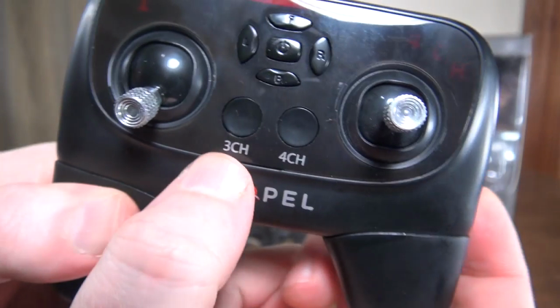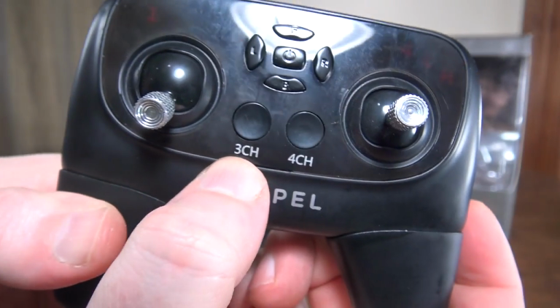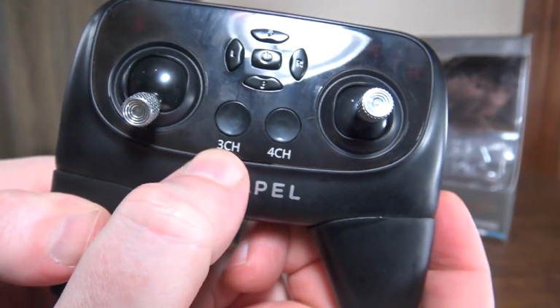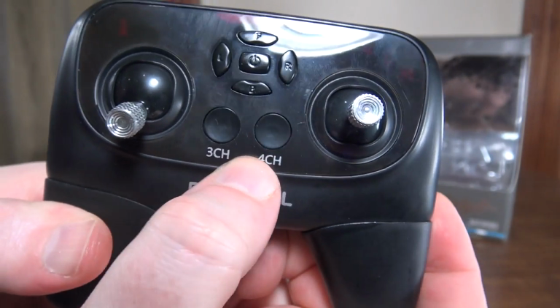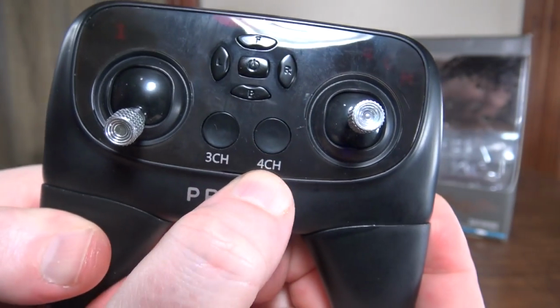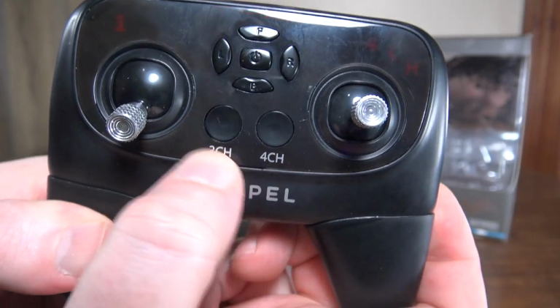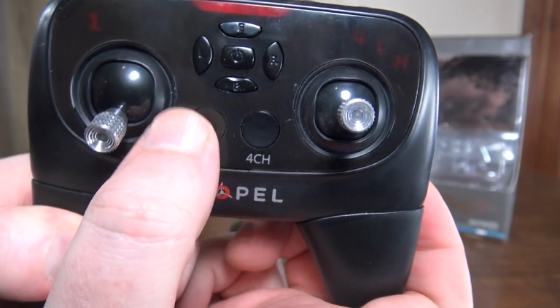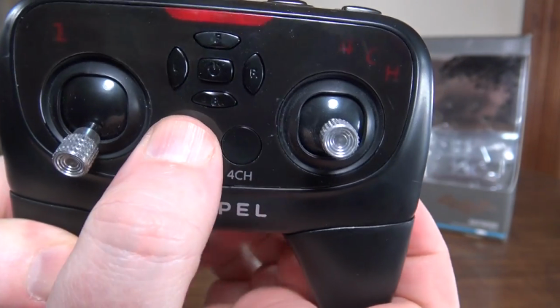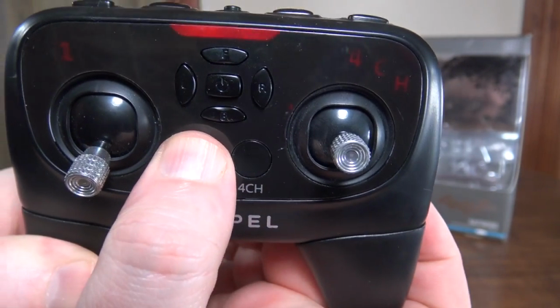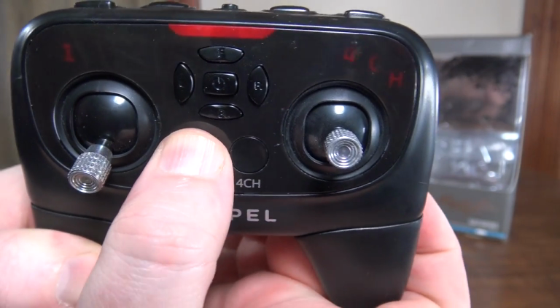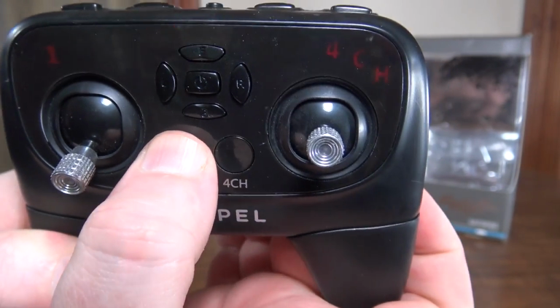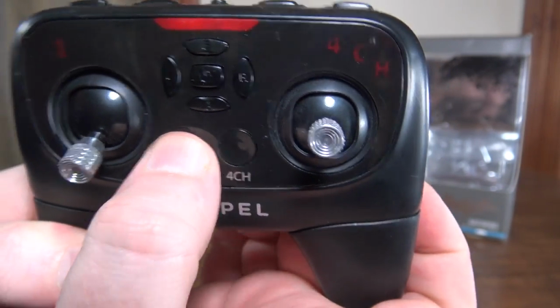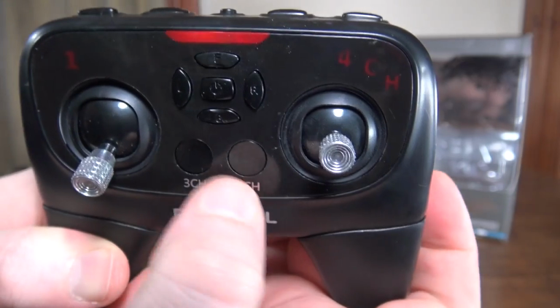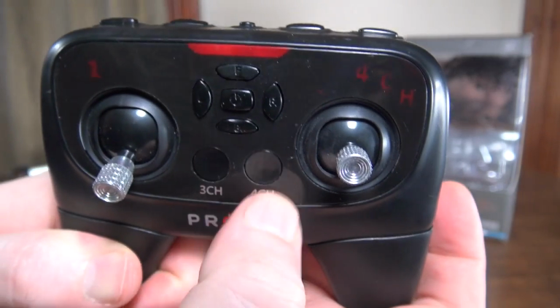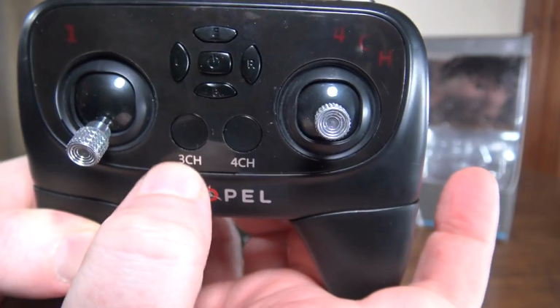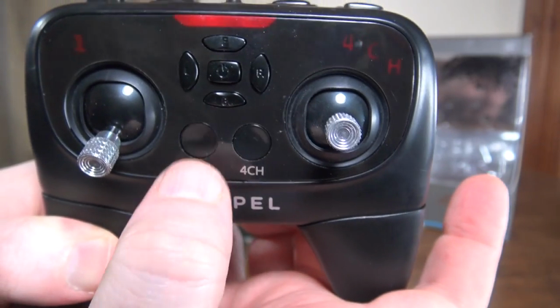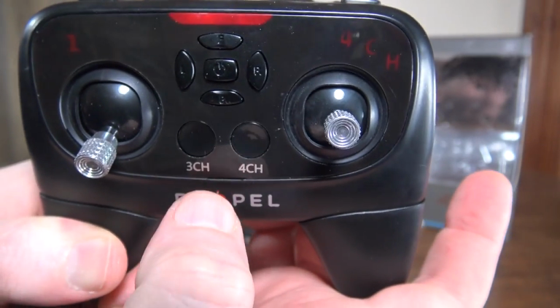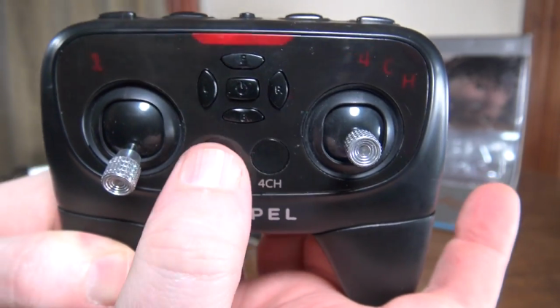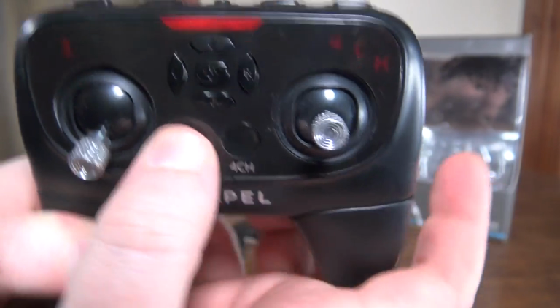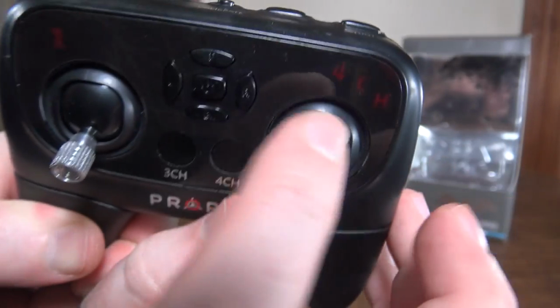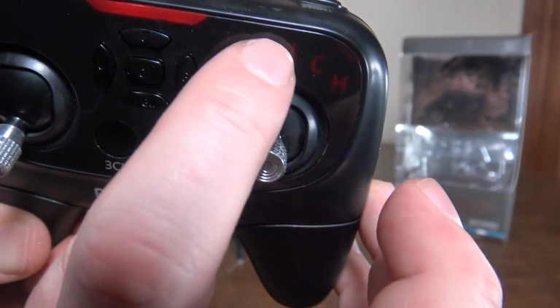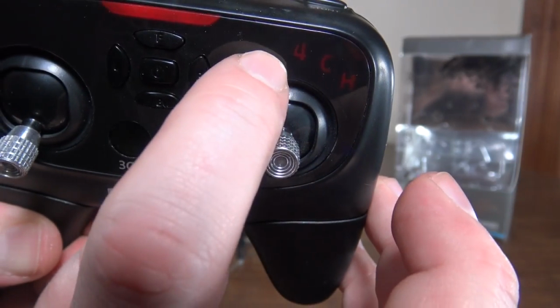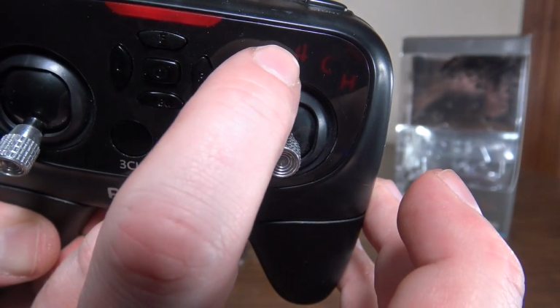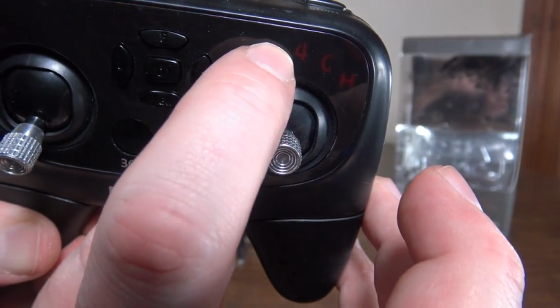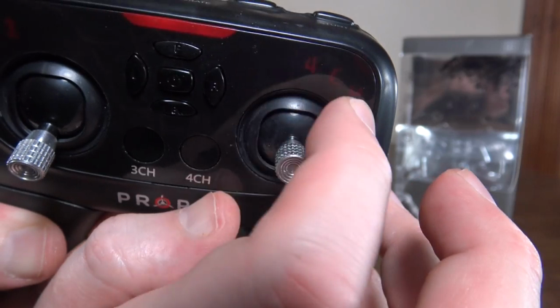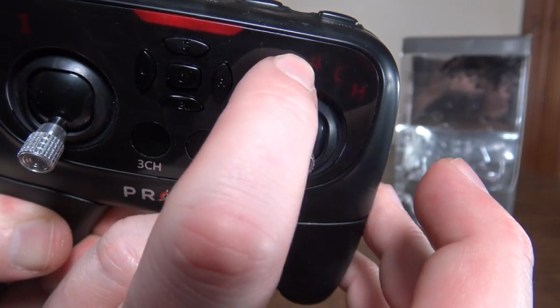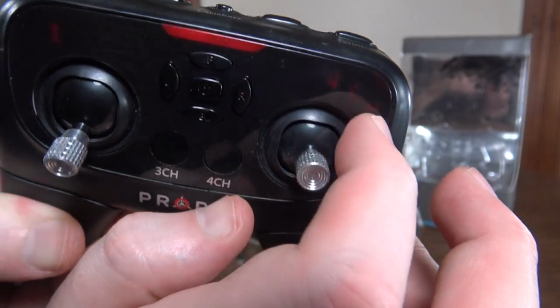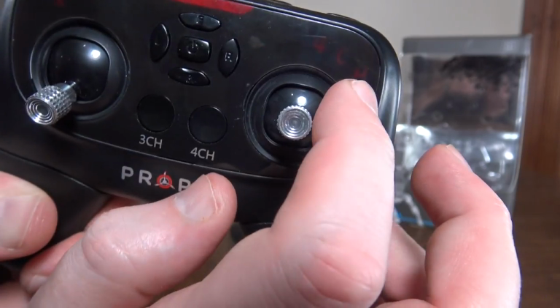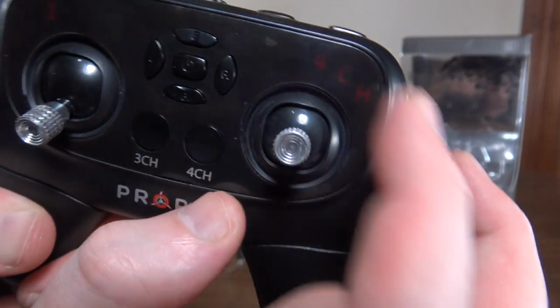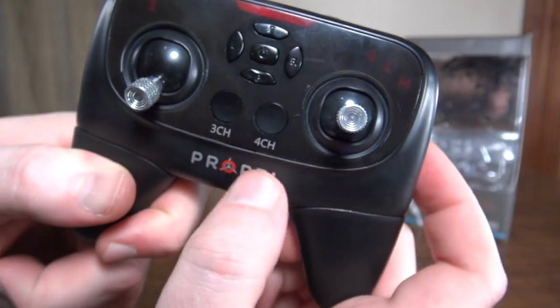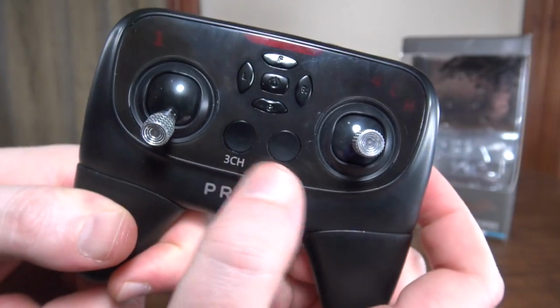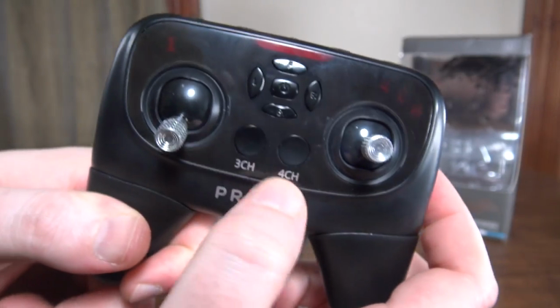You can change between three channel and four channel. When you hit the button, the four changes over to a three, so it tells you what channel you're in.